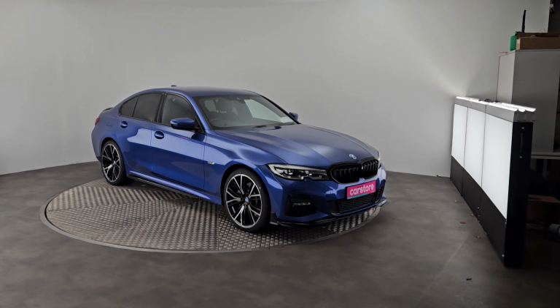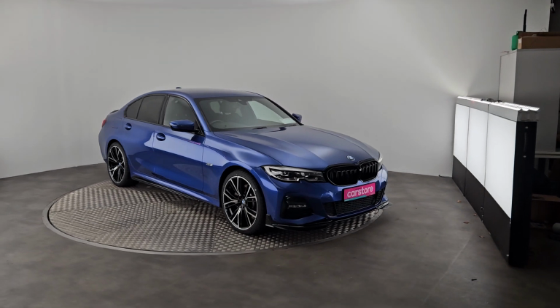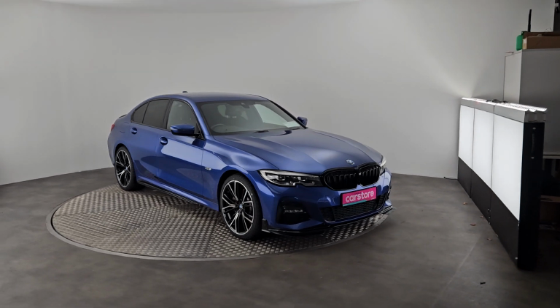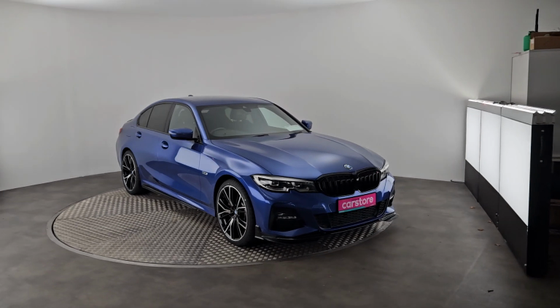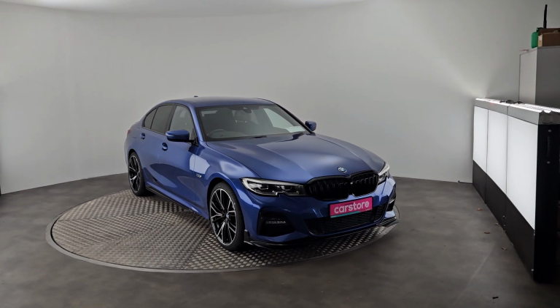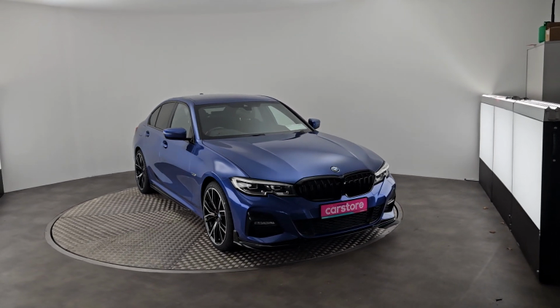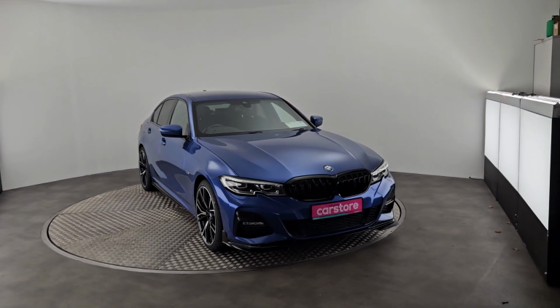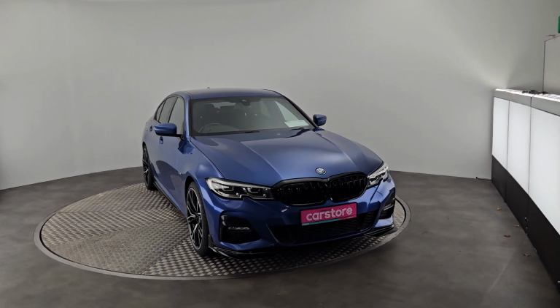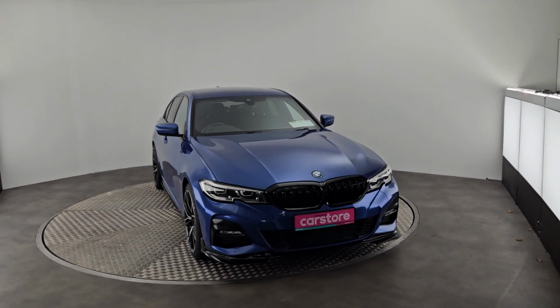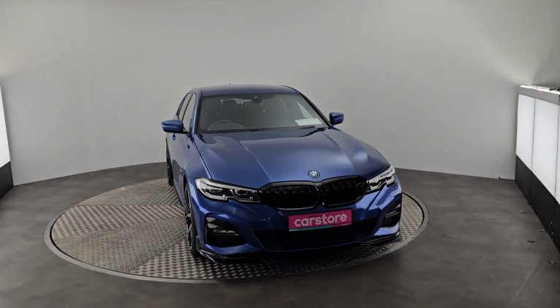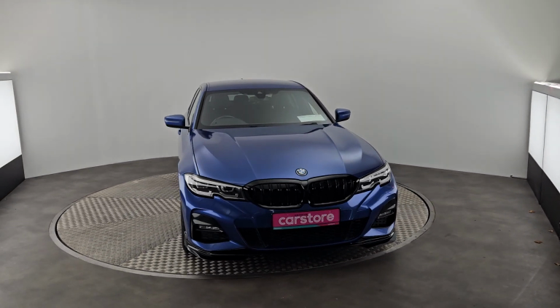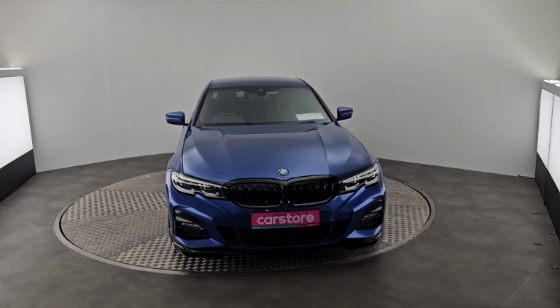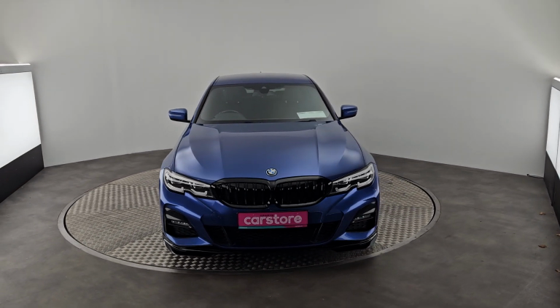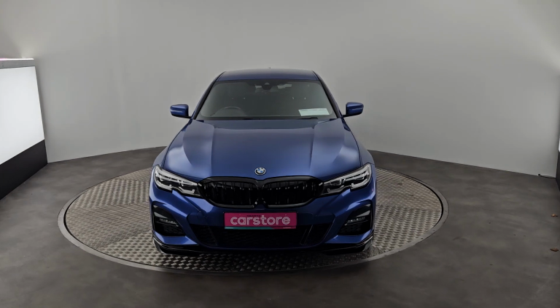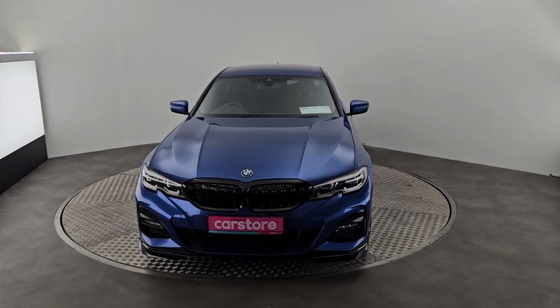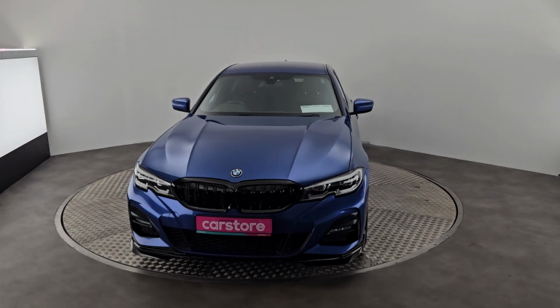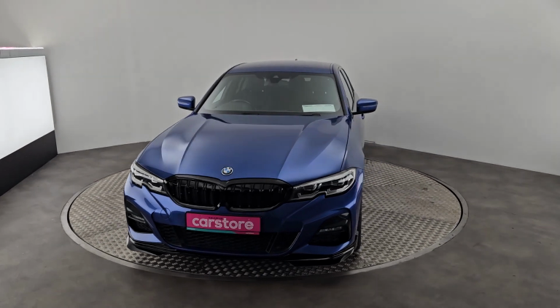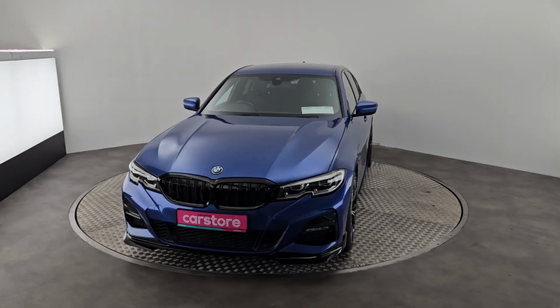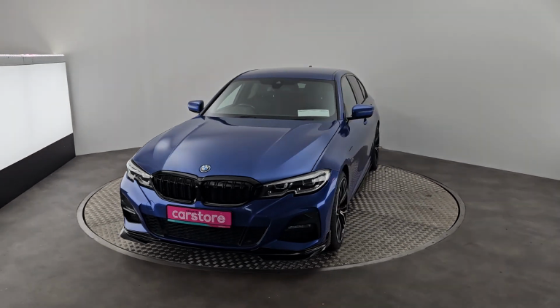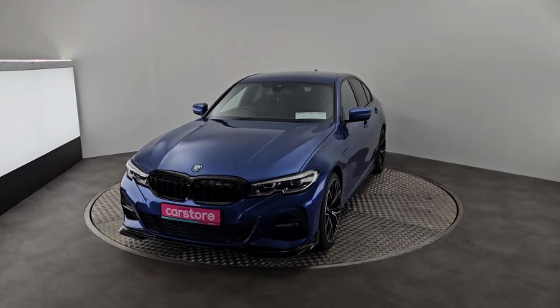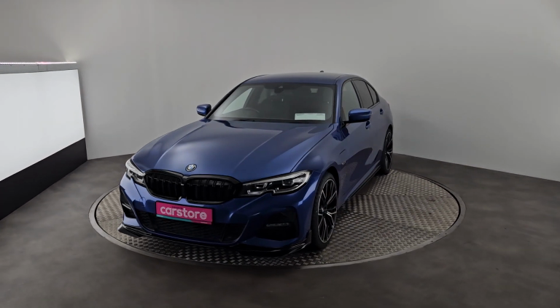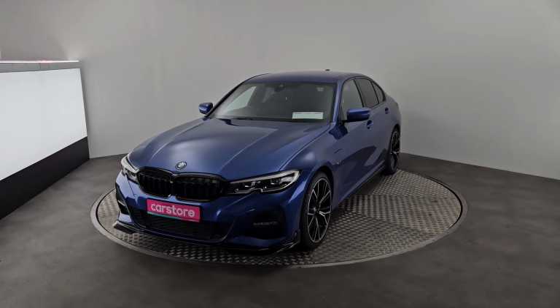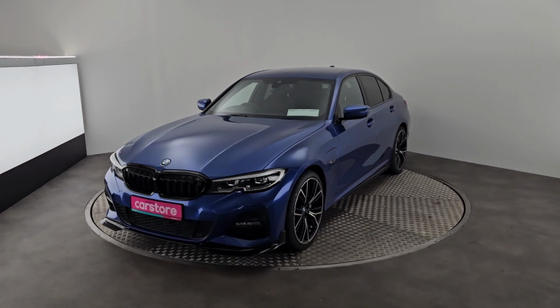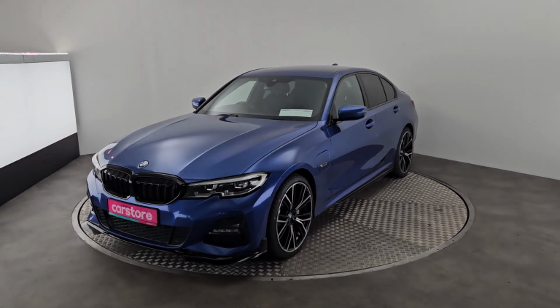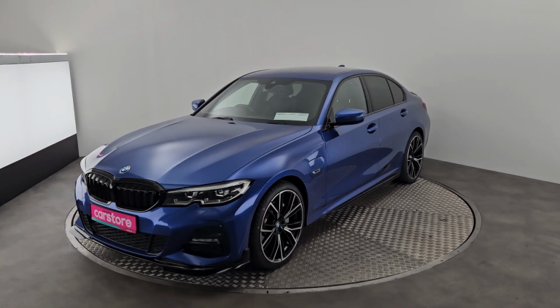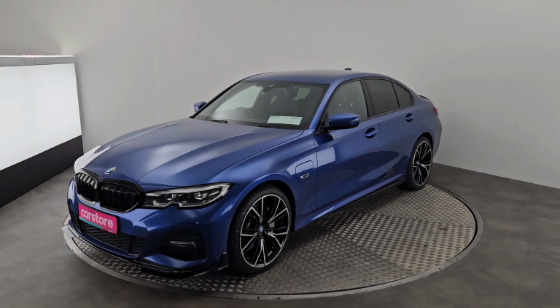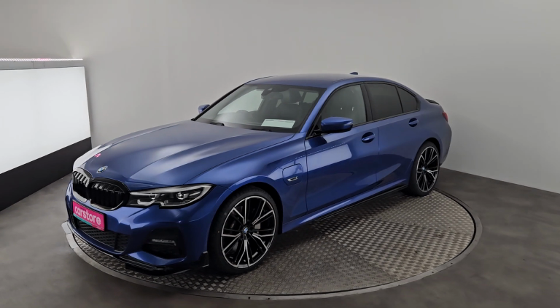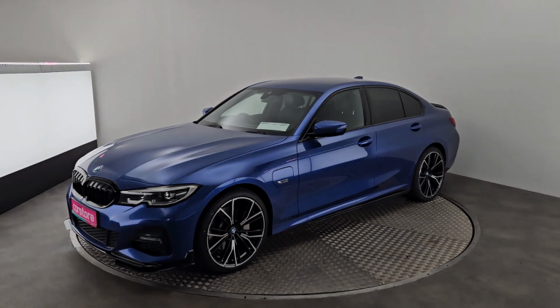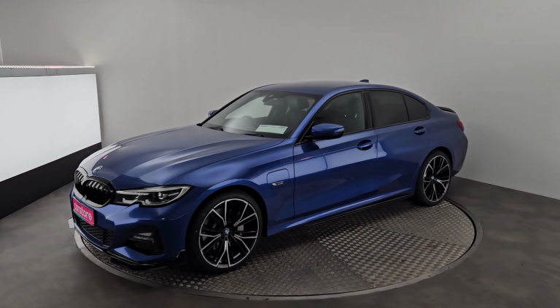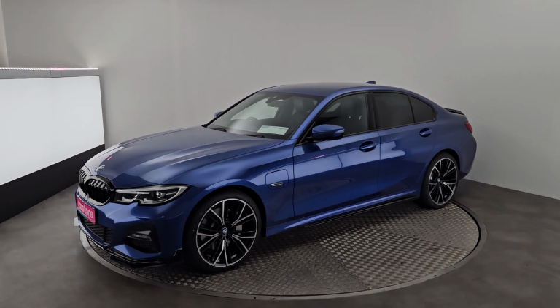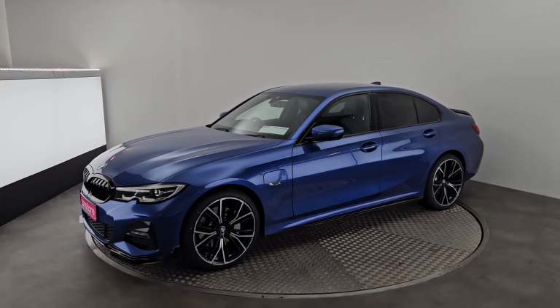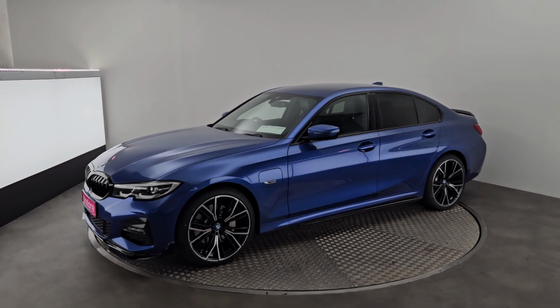Hey guys, this is Raphael in Kiri's Car Store Cork here. Just want to do a video on this new in-stock BMW 330e. As you can see, this is an M Sport edition as well — beautiful car, beautiful example.